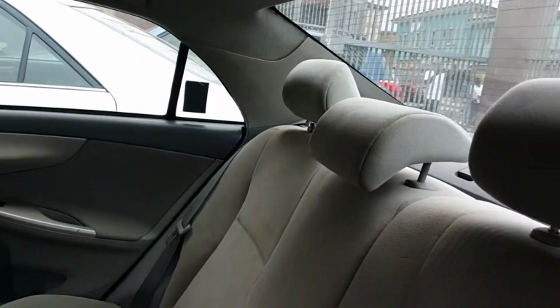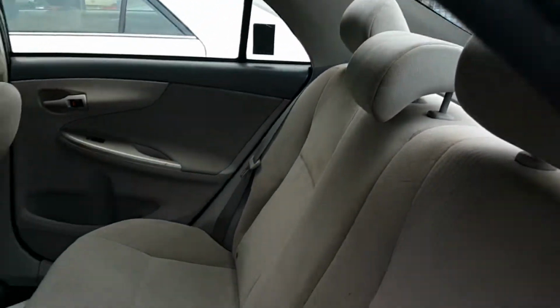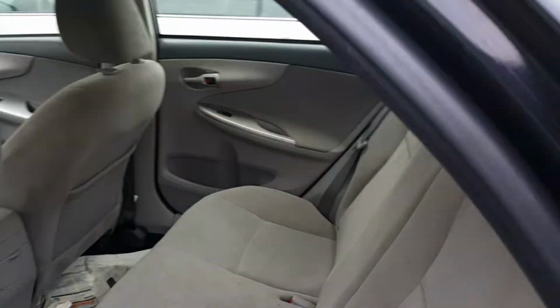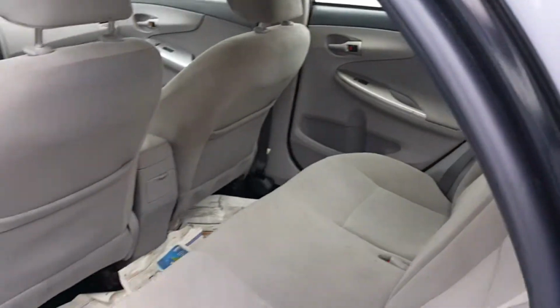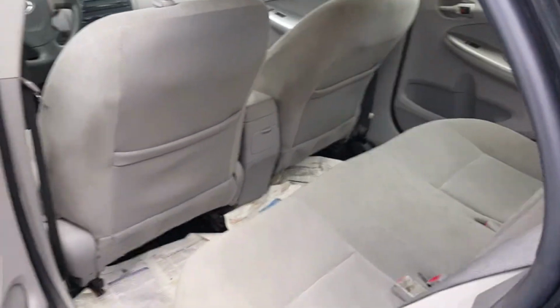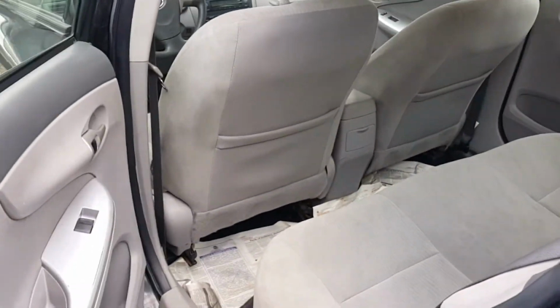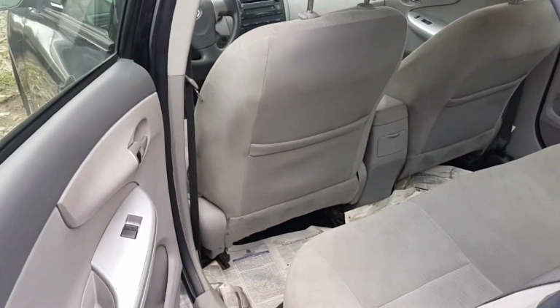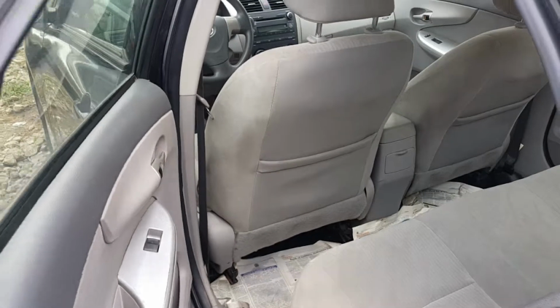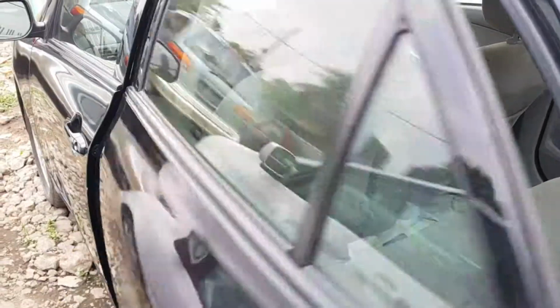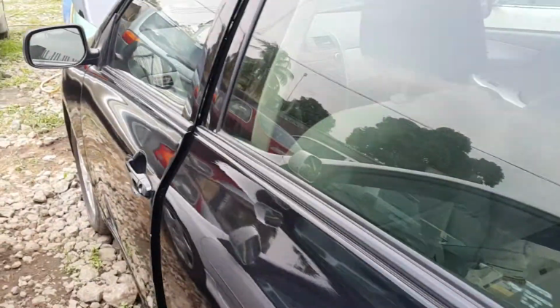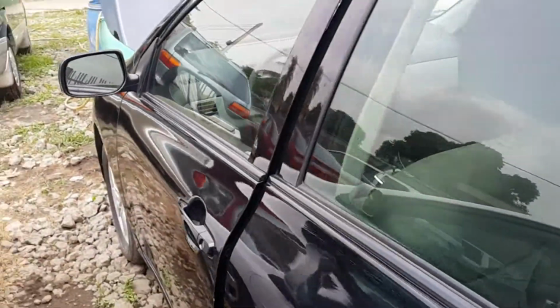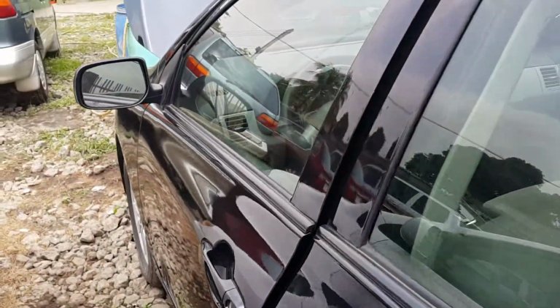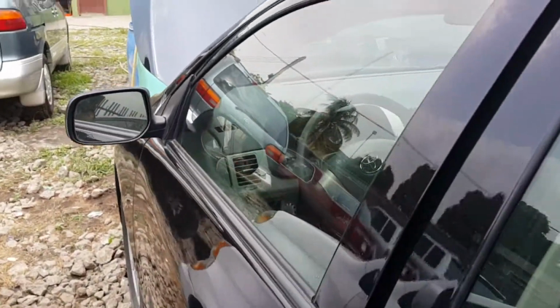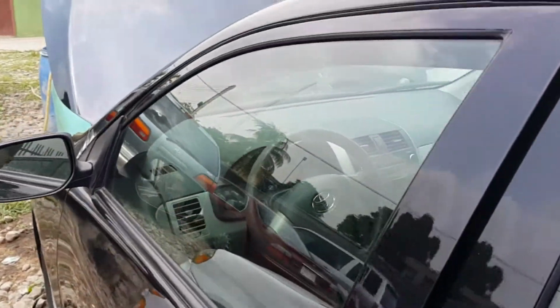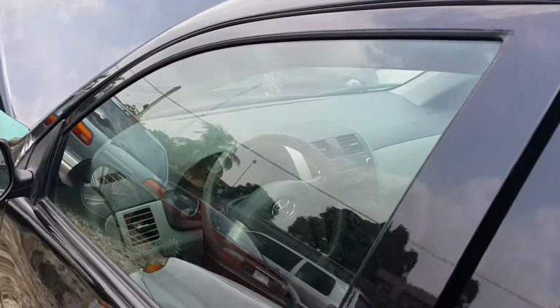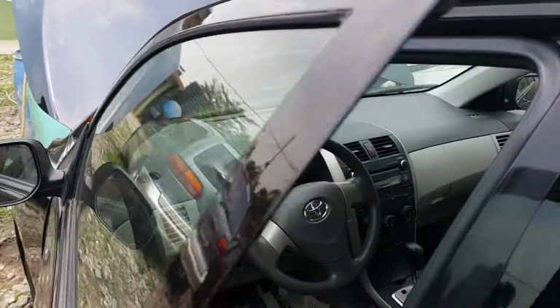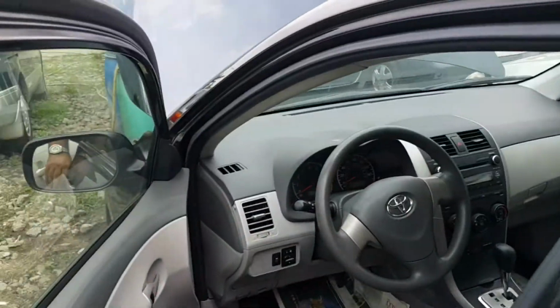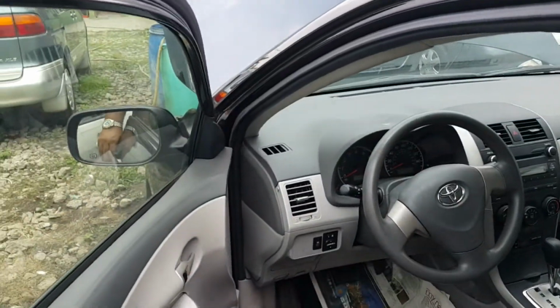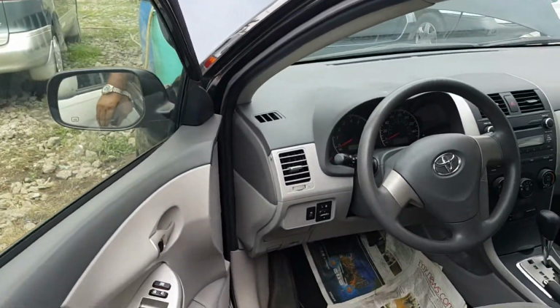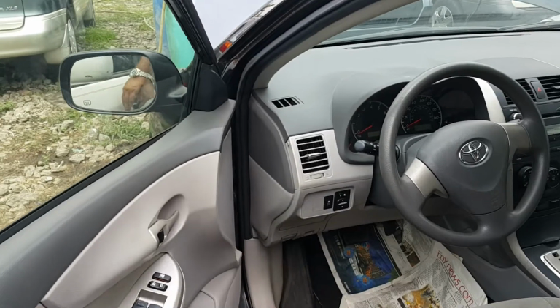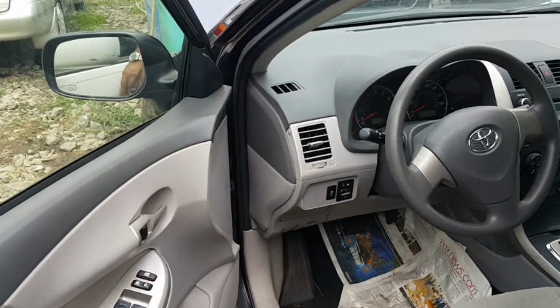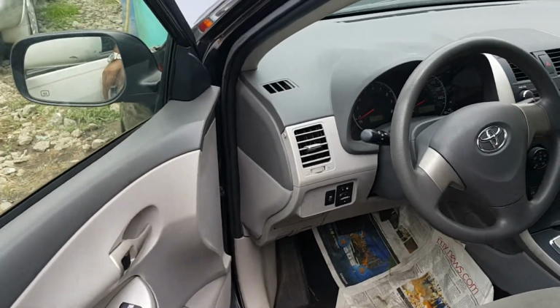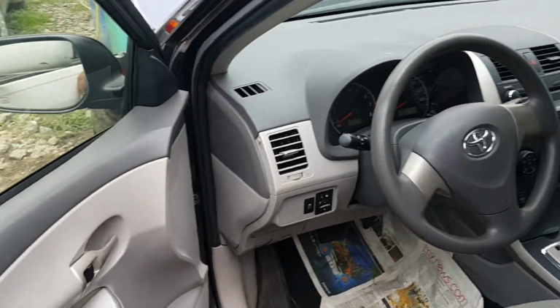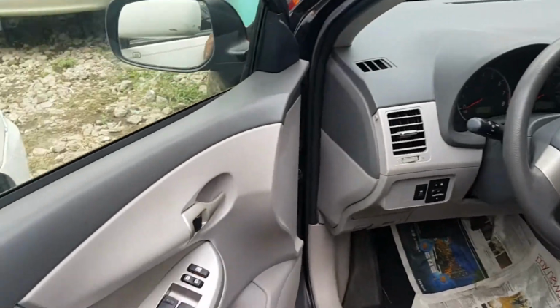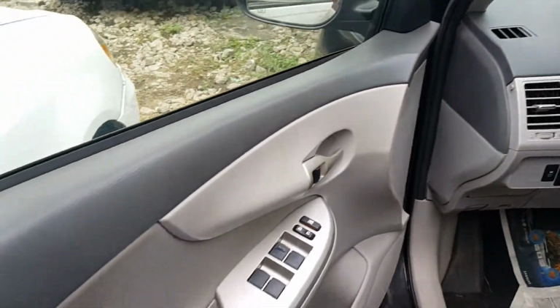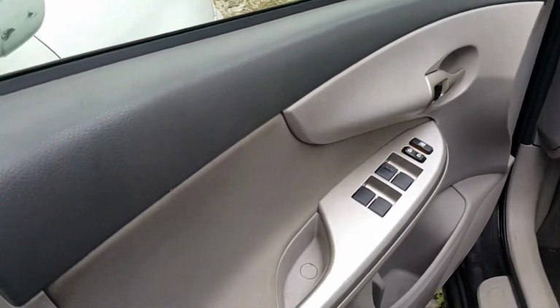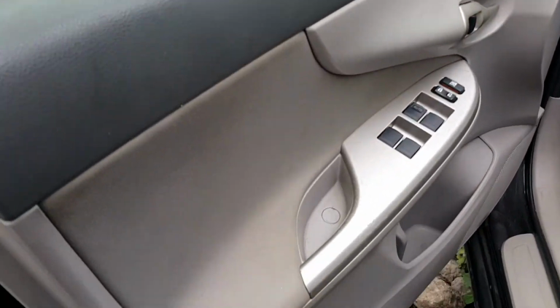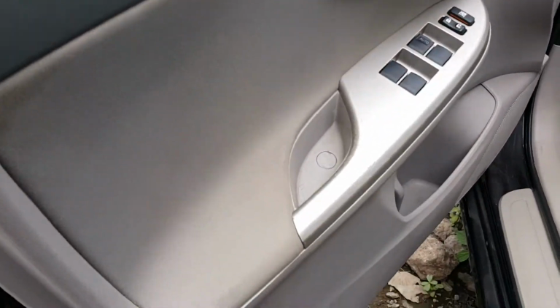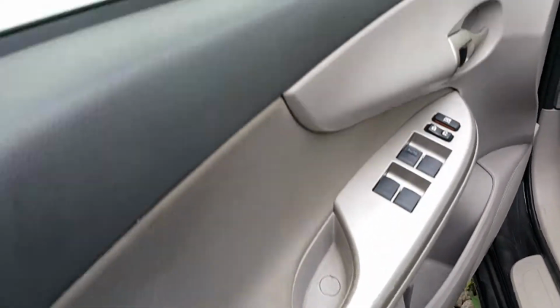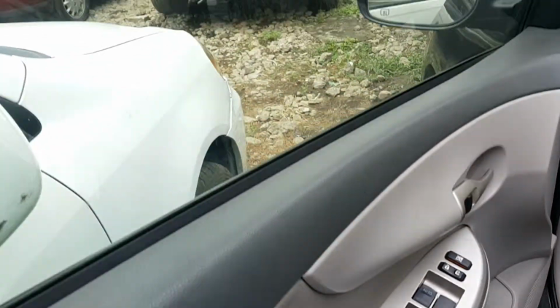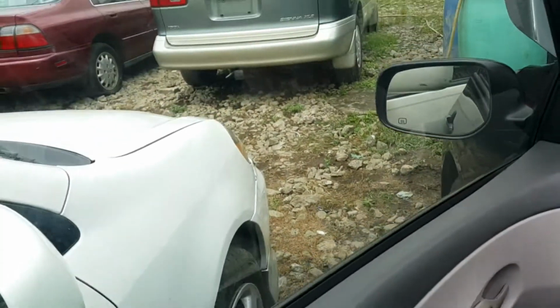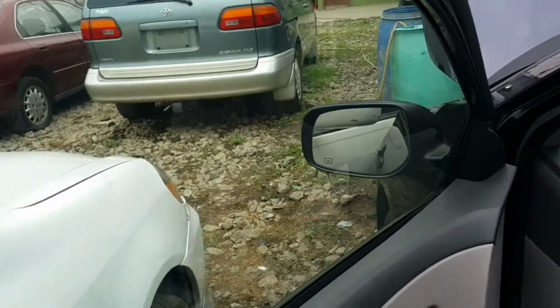What's important about any car is really the drivability and what we call reliability history. Corollas are one of the most reliable cars in the world.